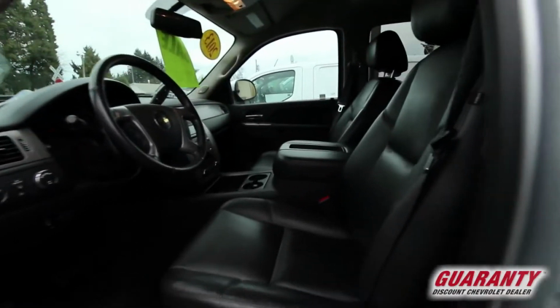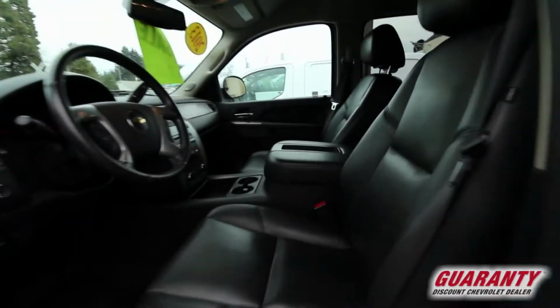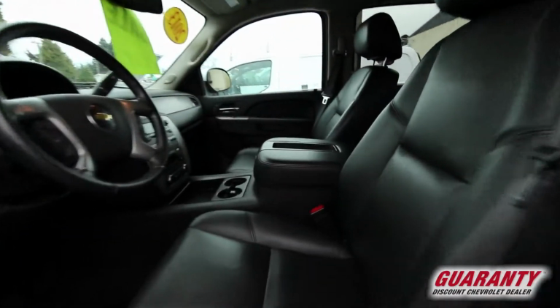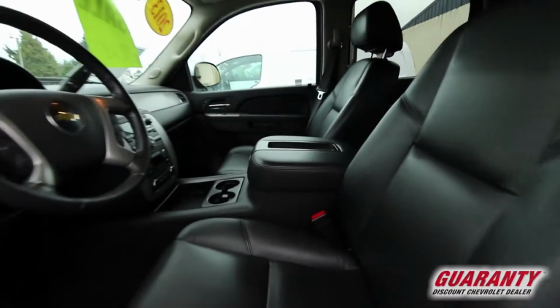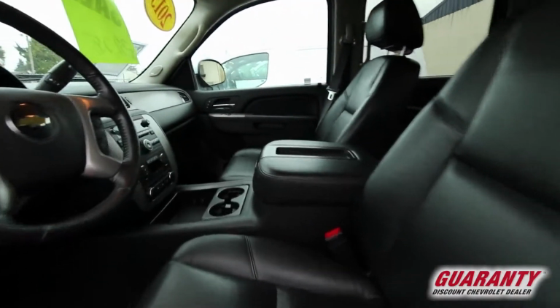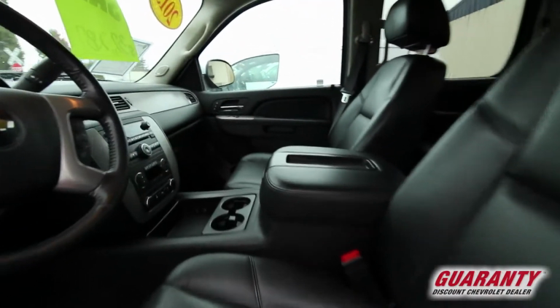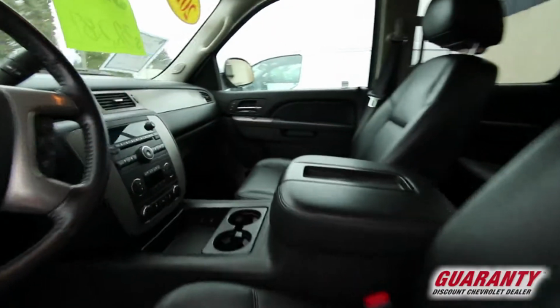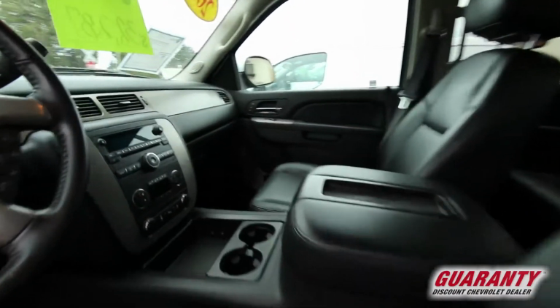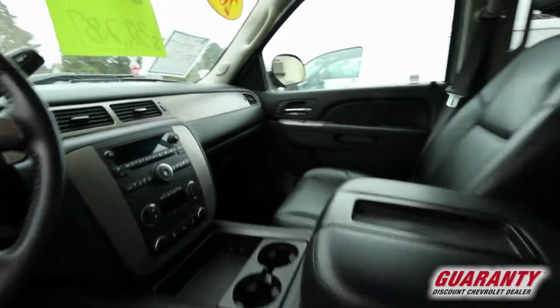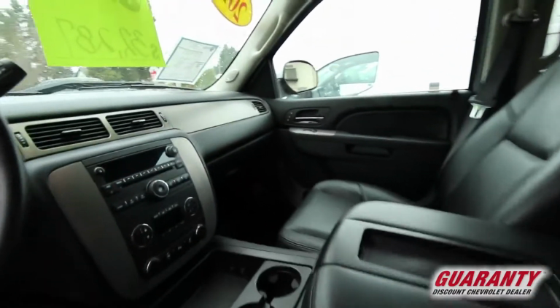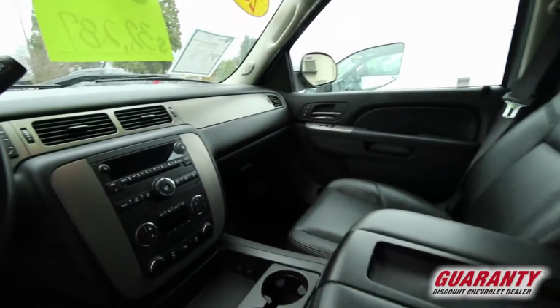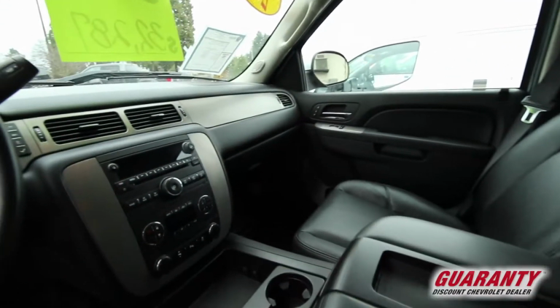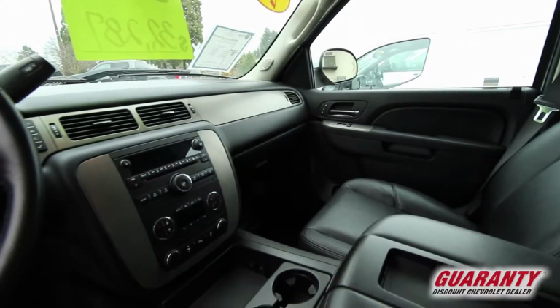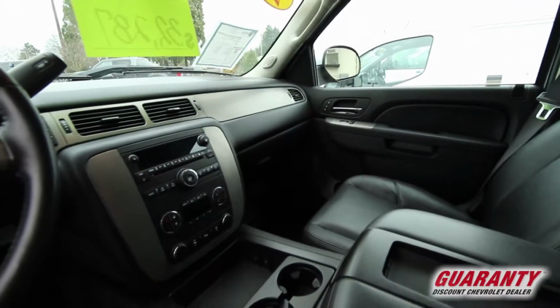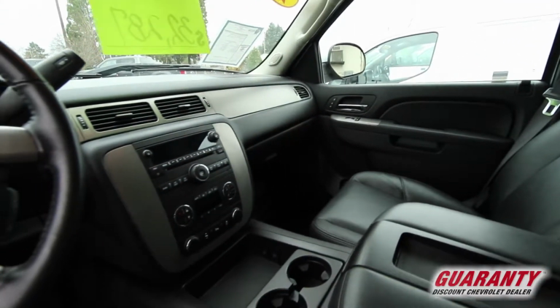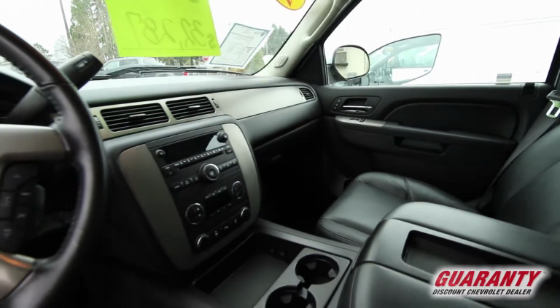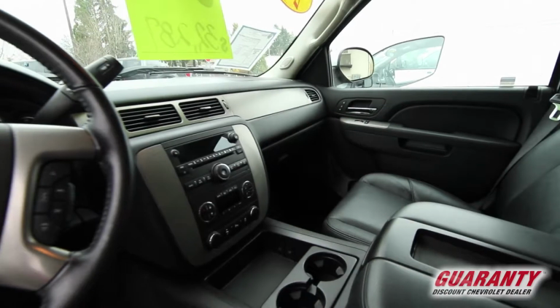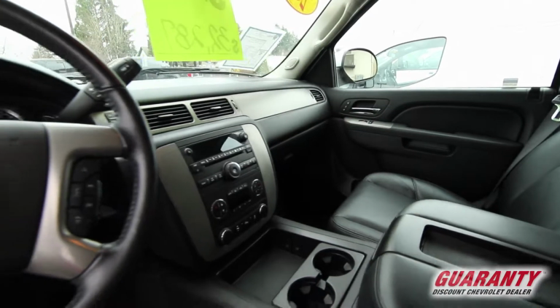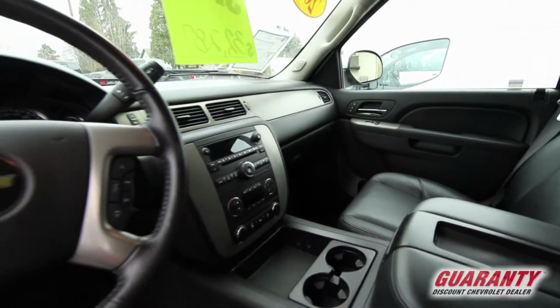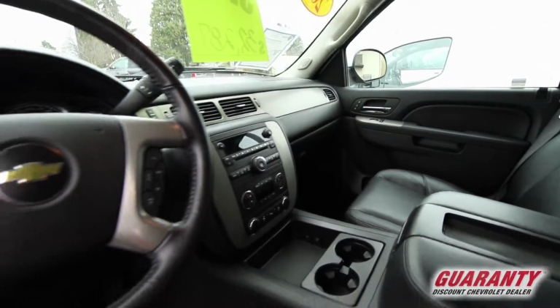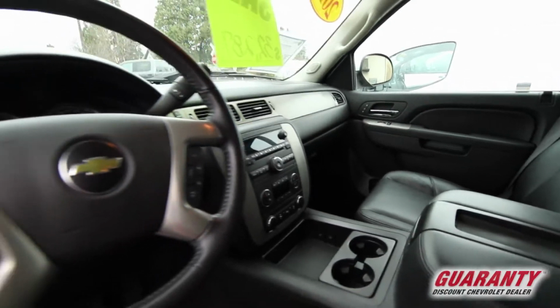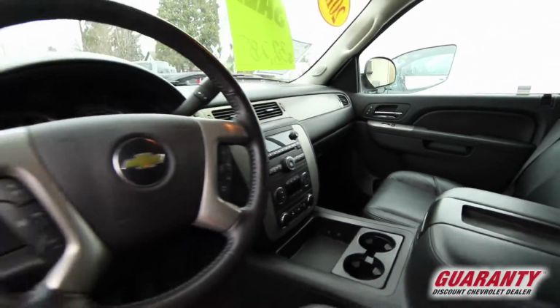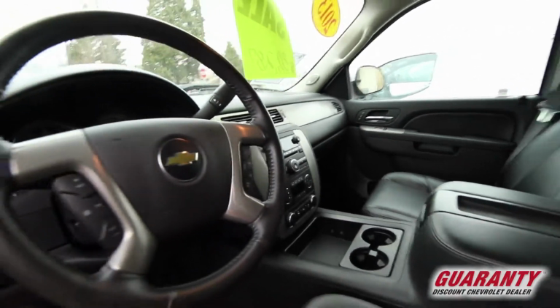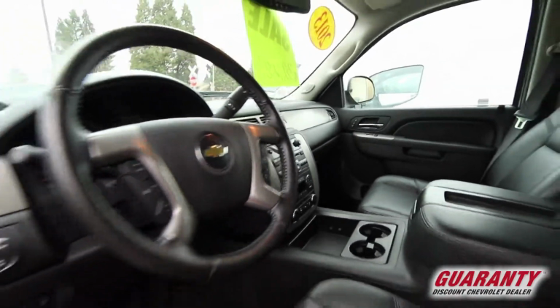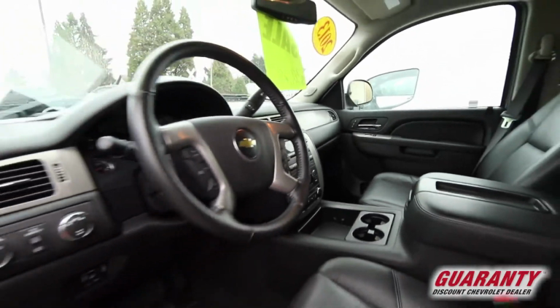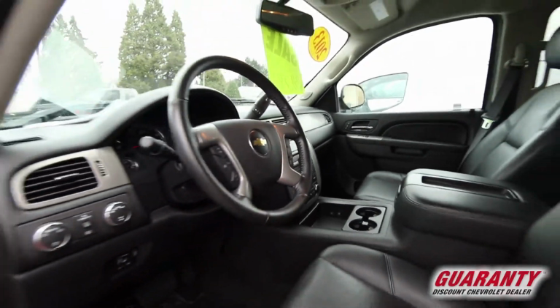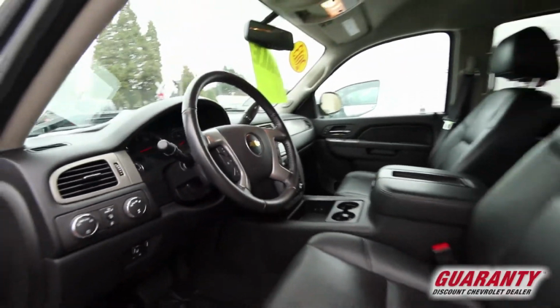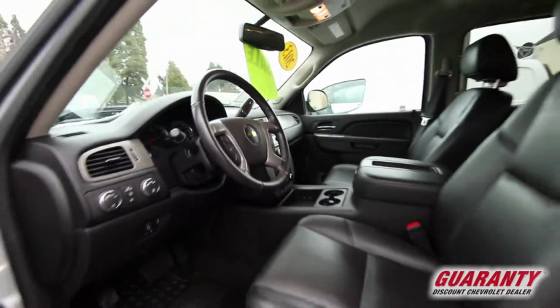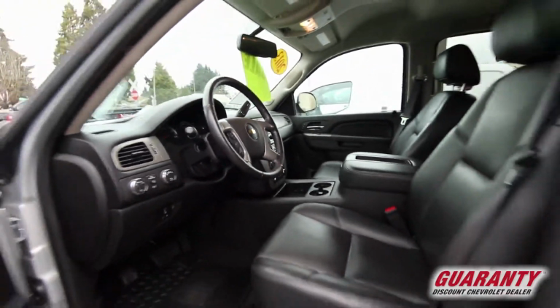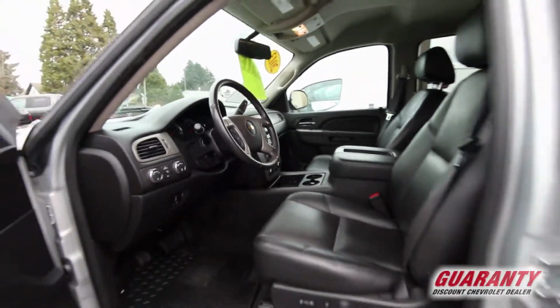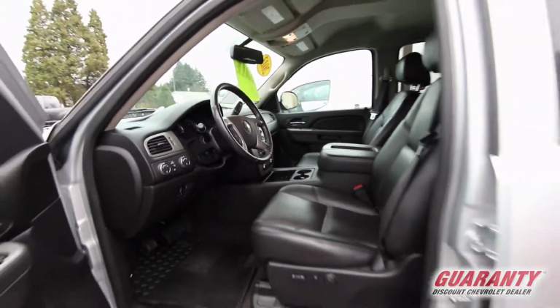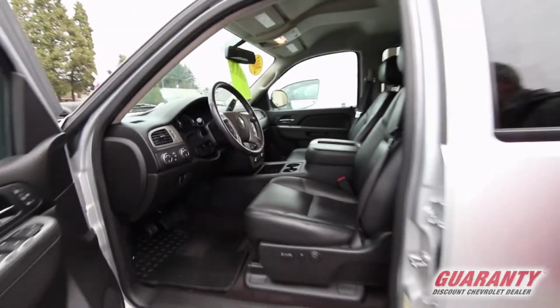This has heated and air-conditioned leather seats, power fold-away mirrors, and dual climate control.